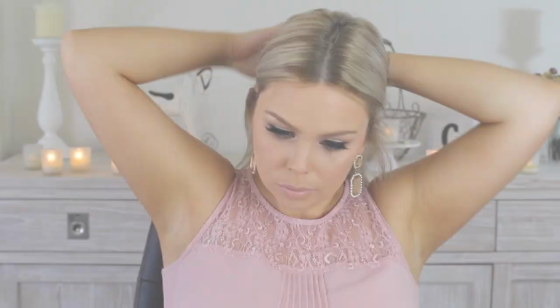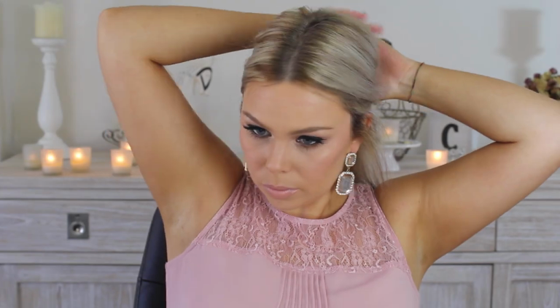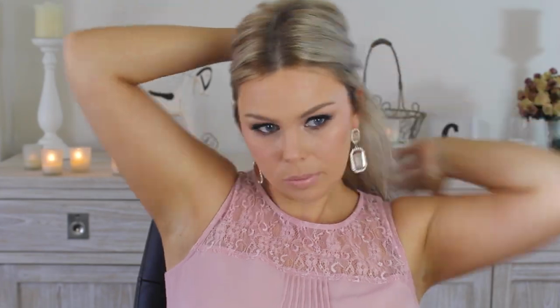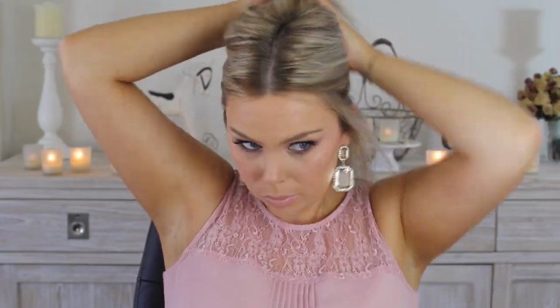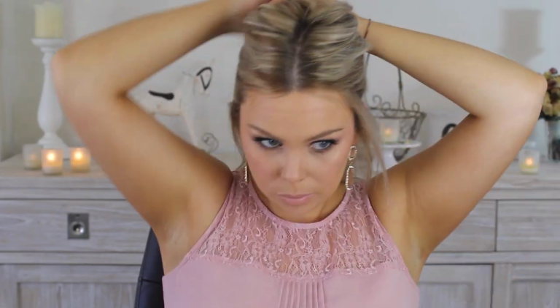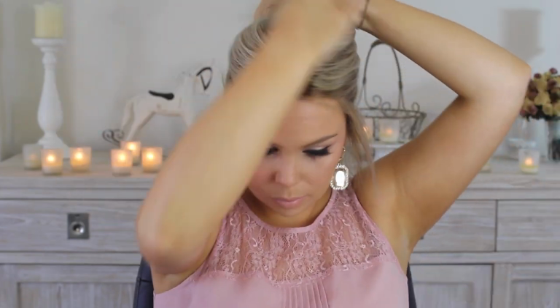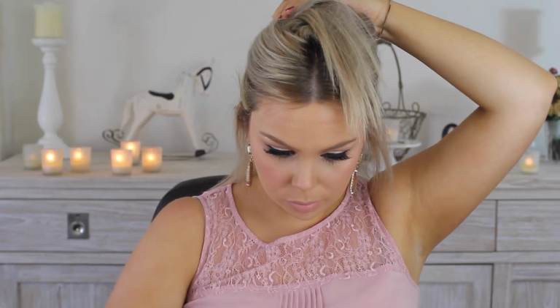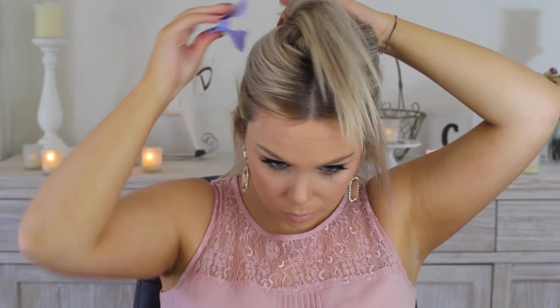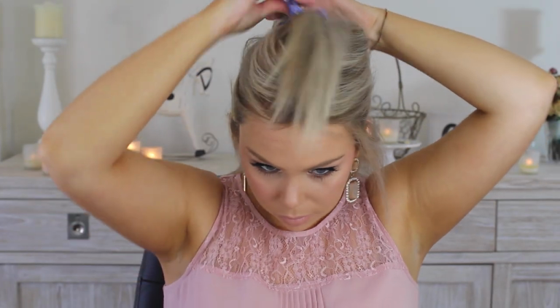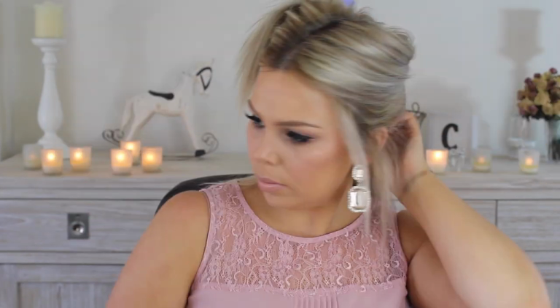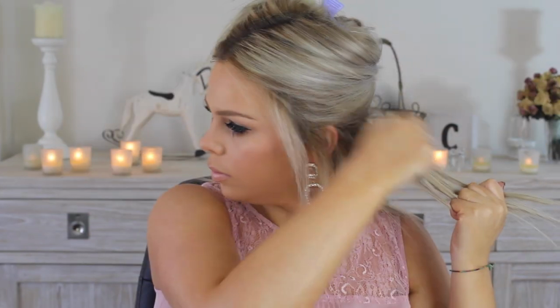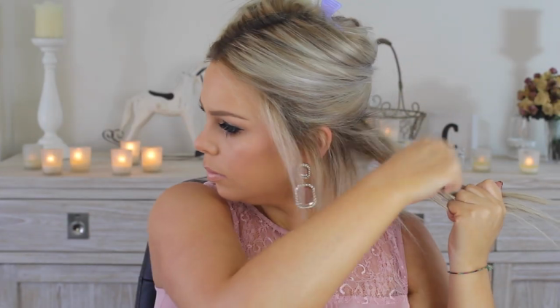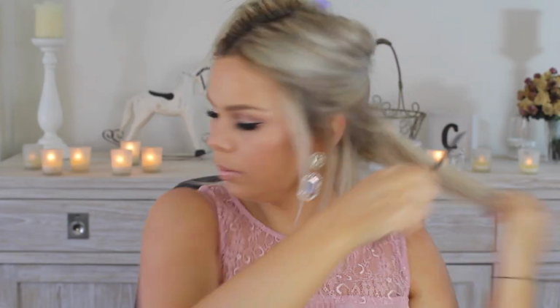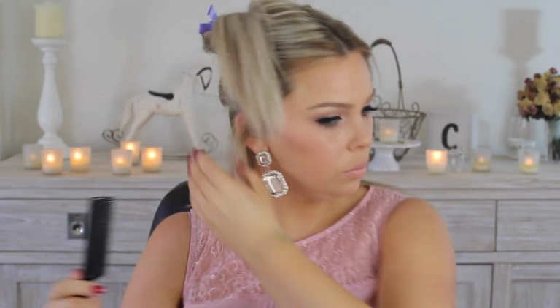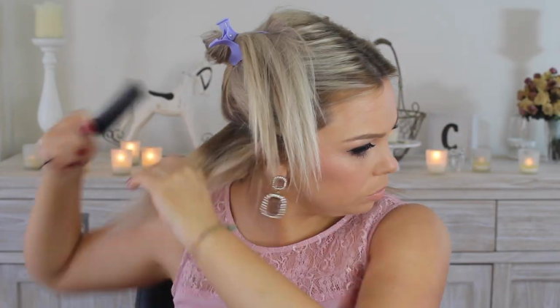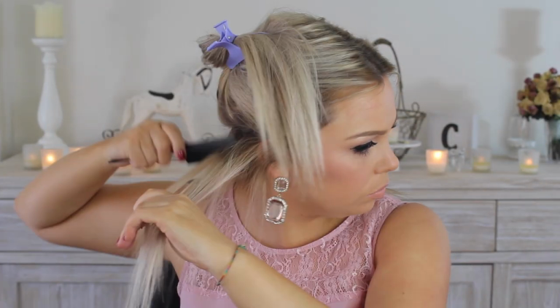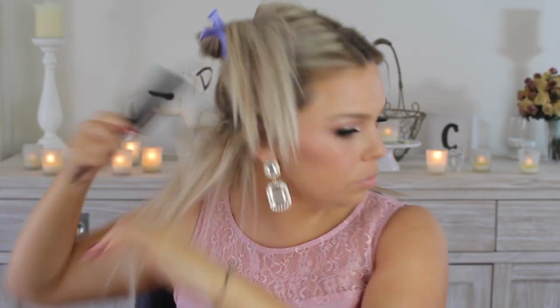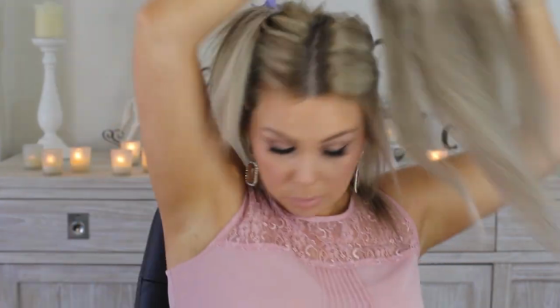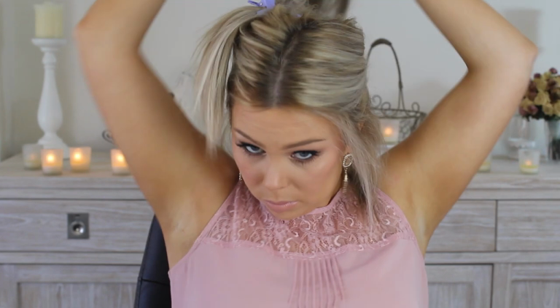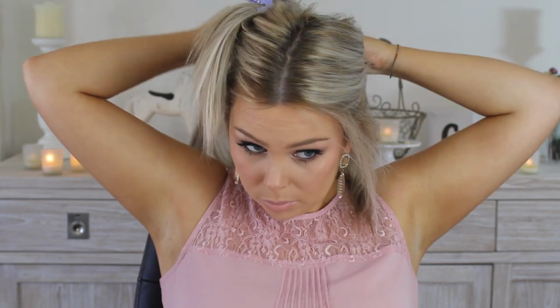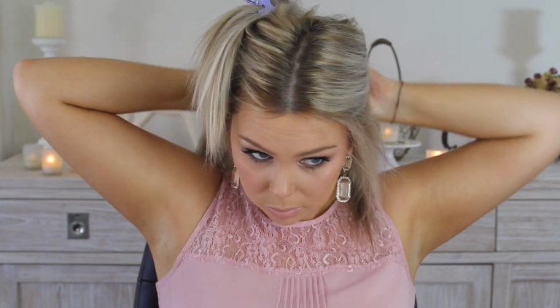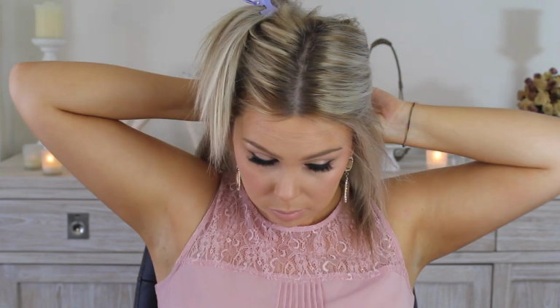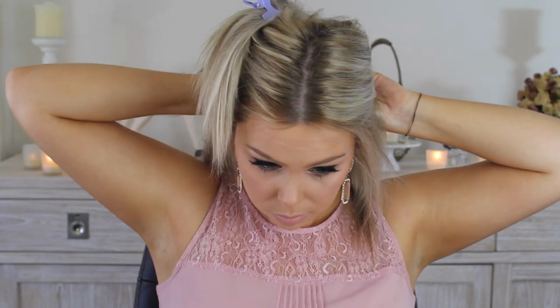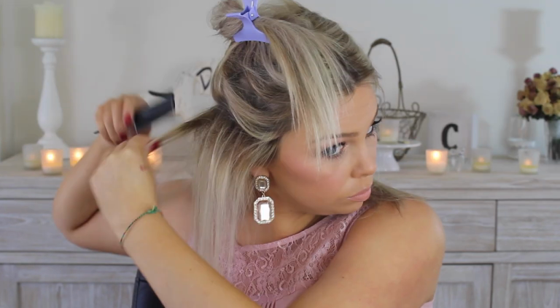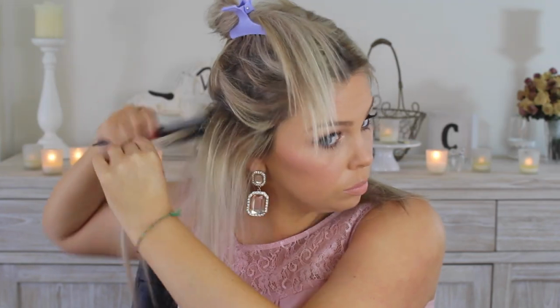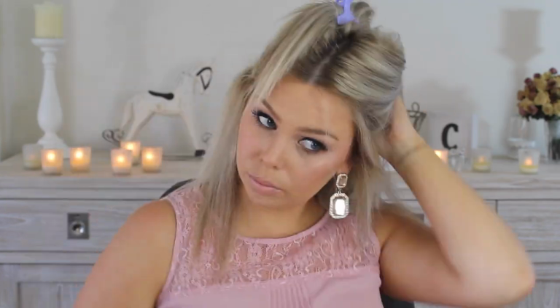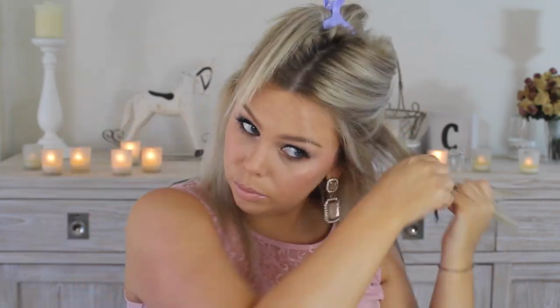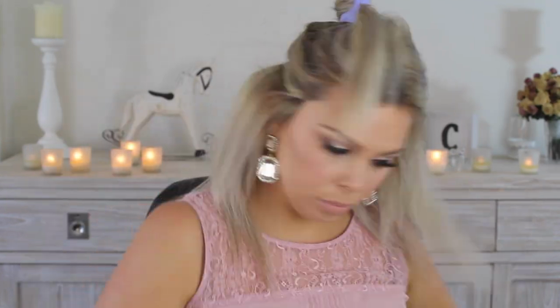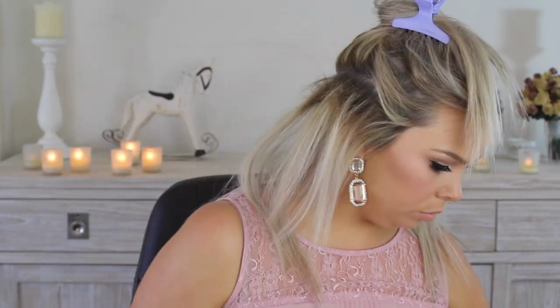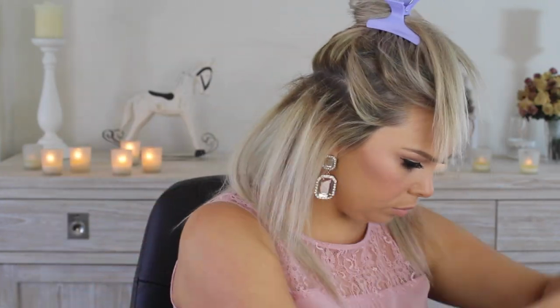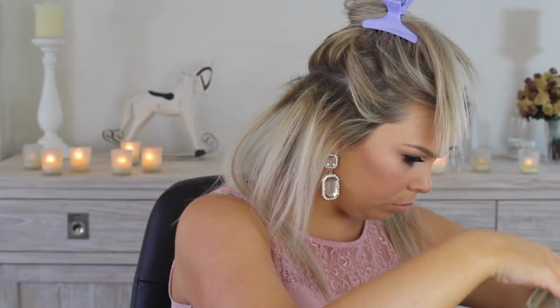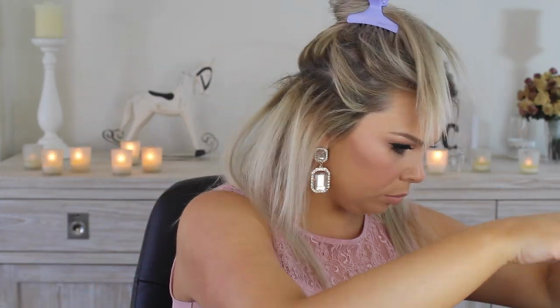To clip in my extensions I start off by sectioning my hair and then teasing it at the roots. Then I'll clip in the extensions and repeat until they are all in.